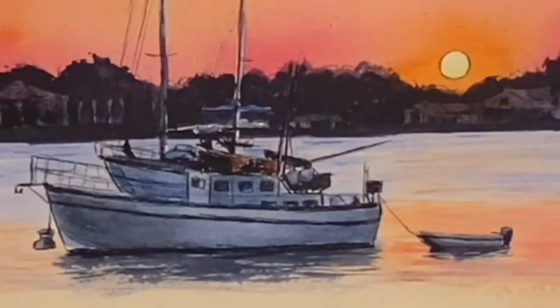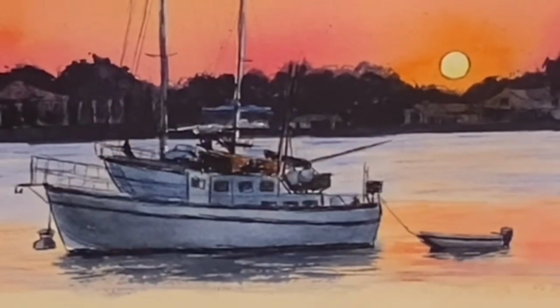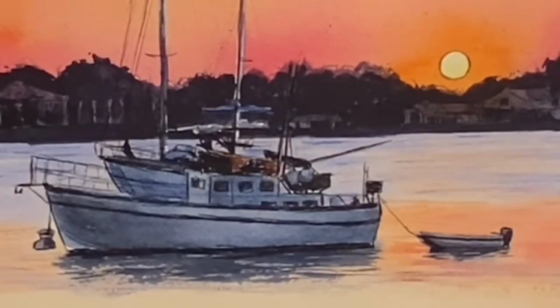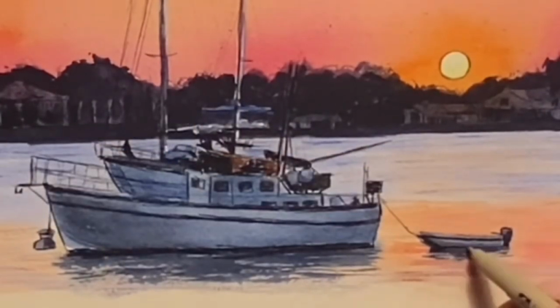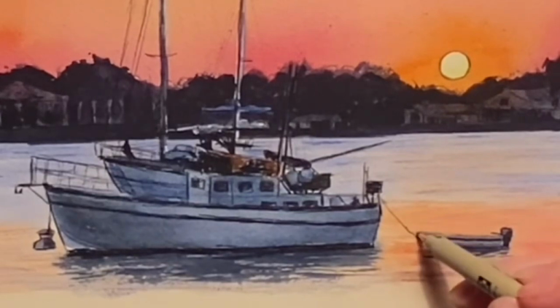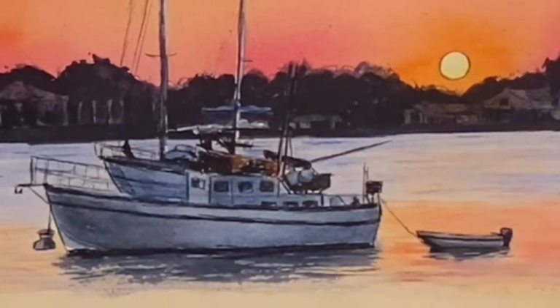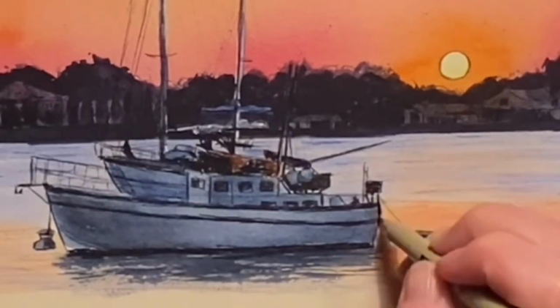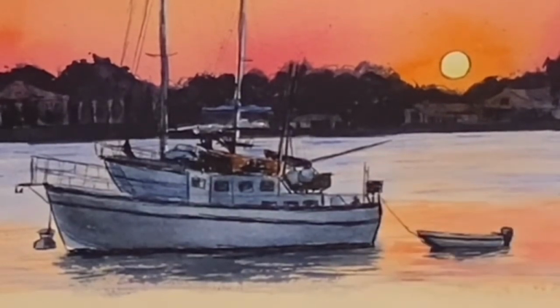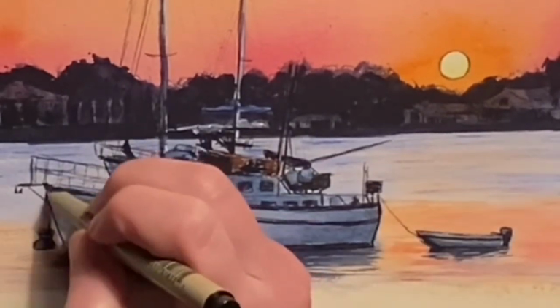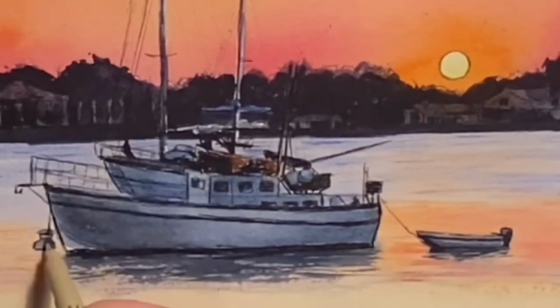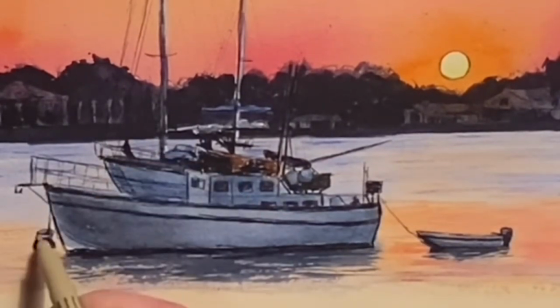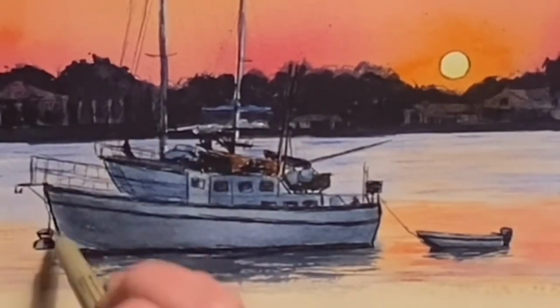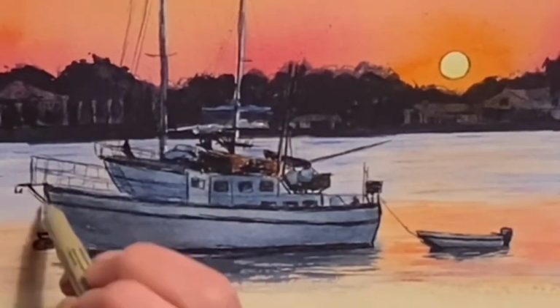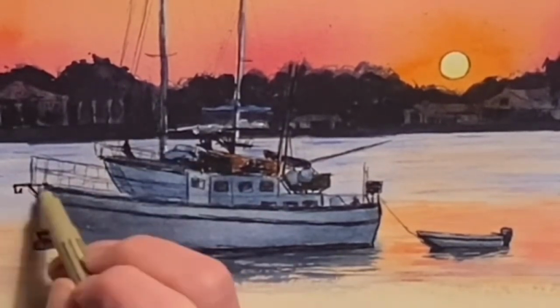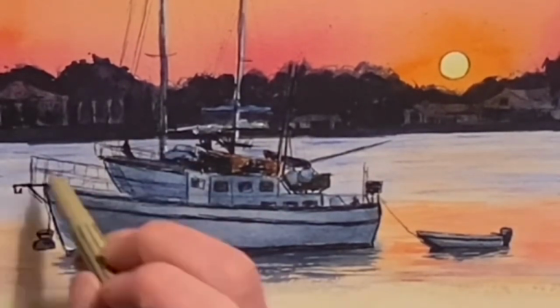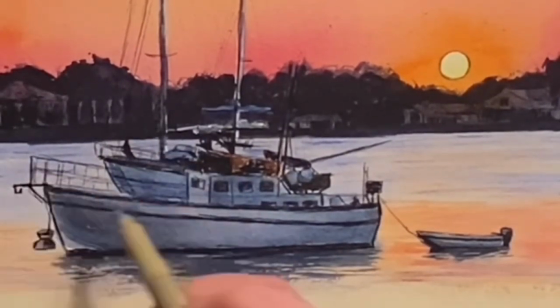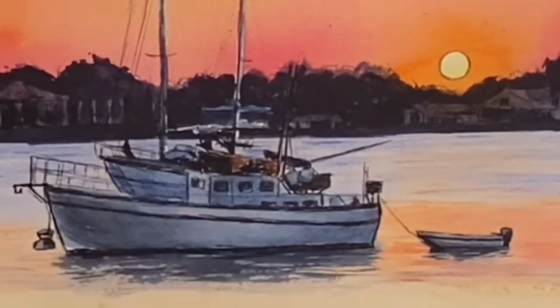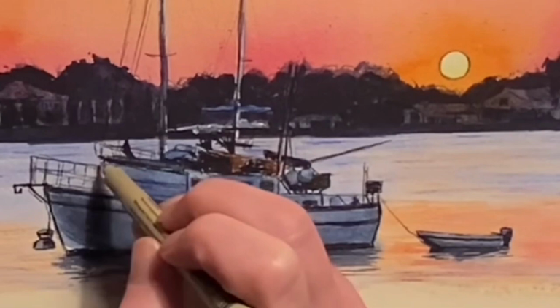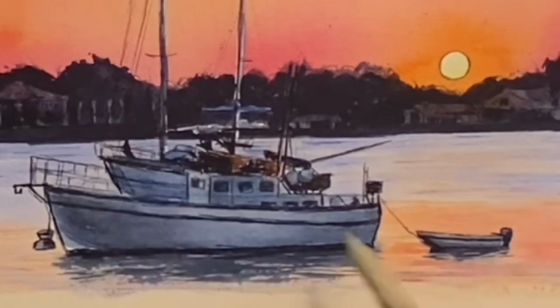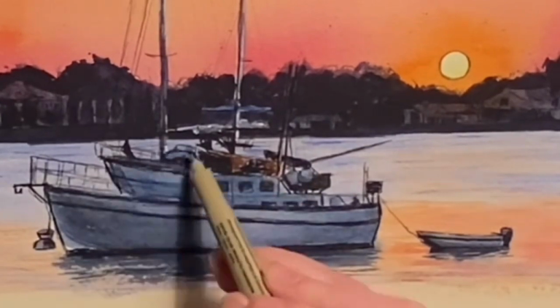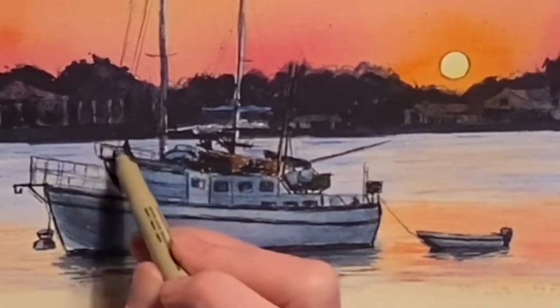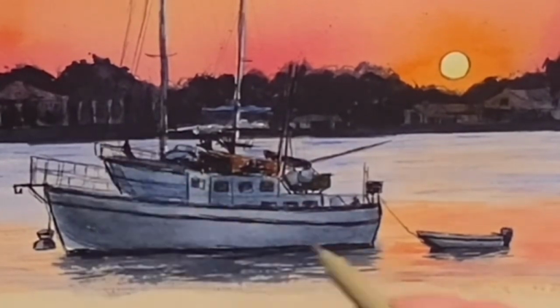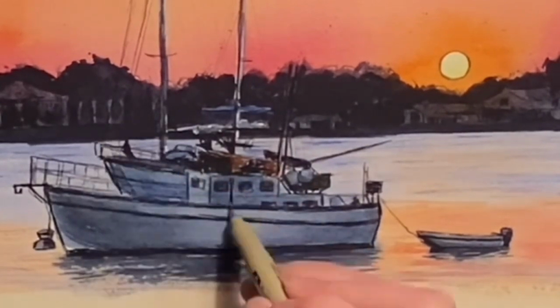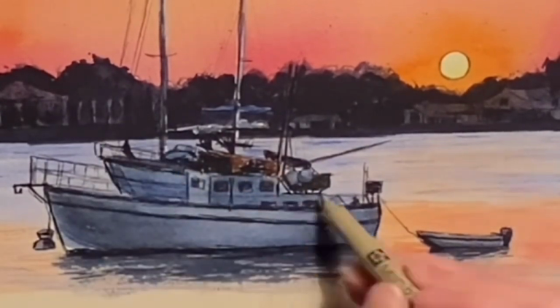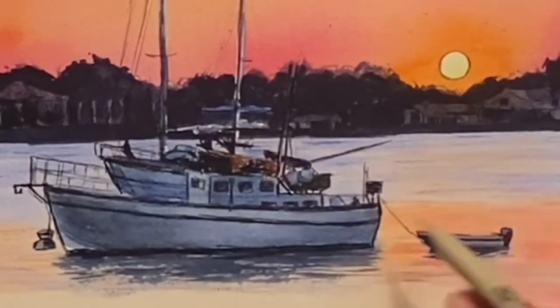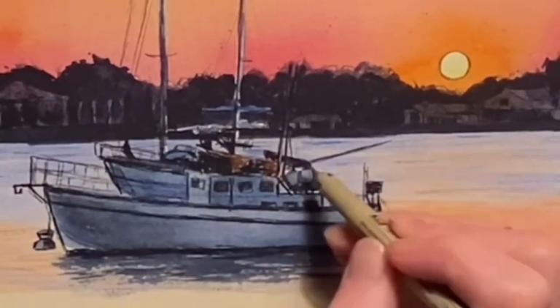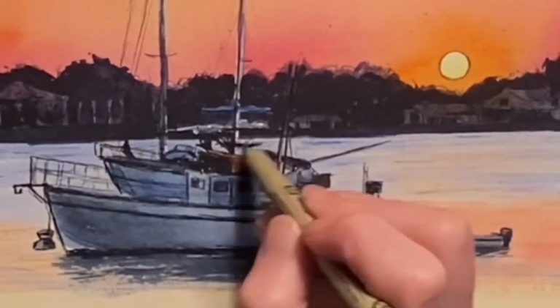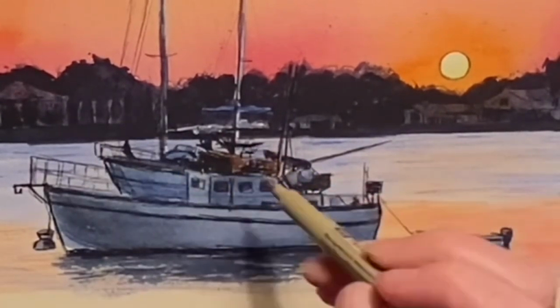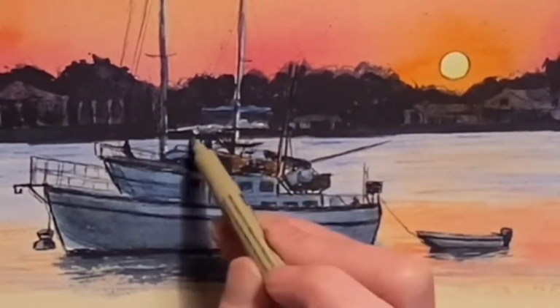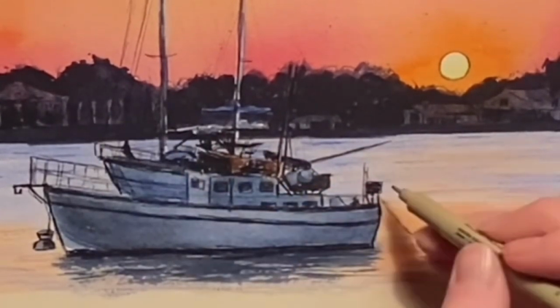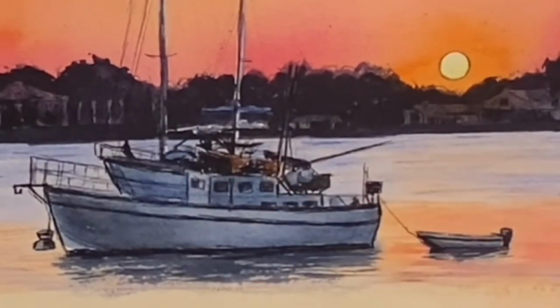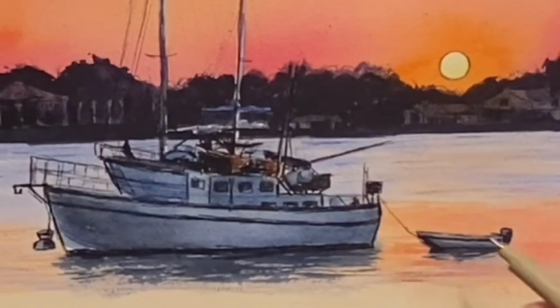I just let that all dry, and now I am going back in with my number eight micron pen and thickening some of these lines — some of this pen work — as the finishing touch to this painting.